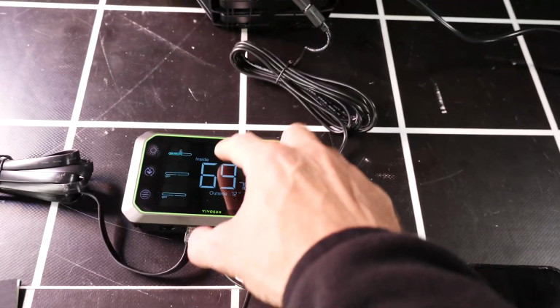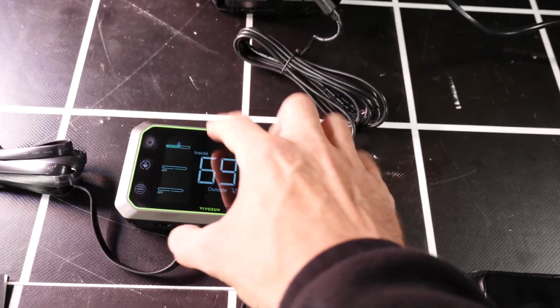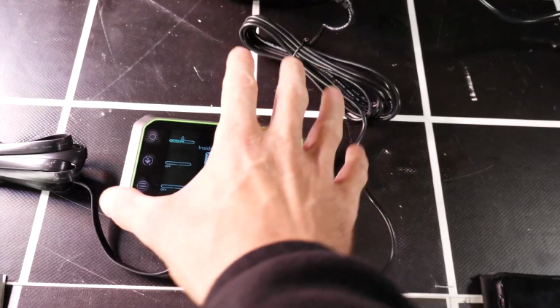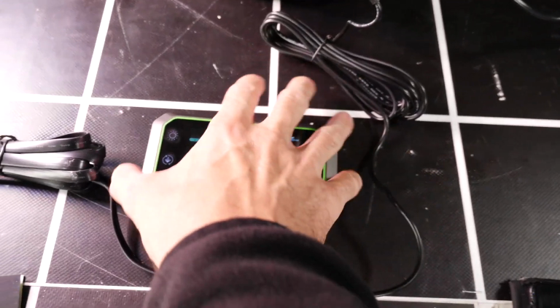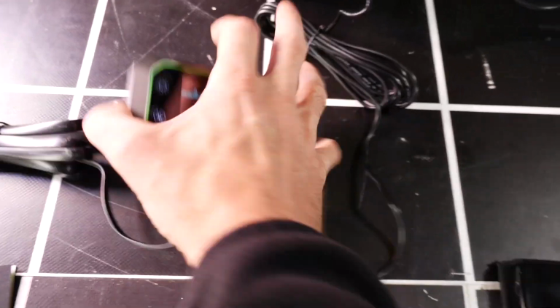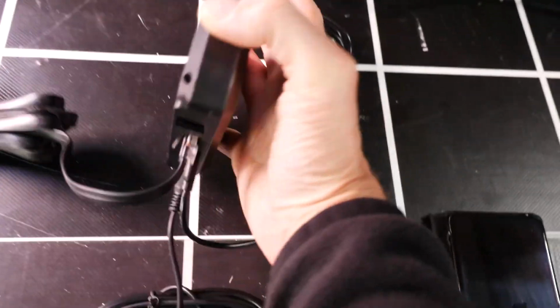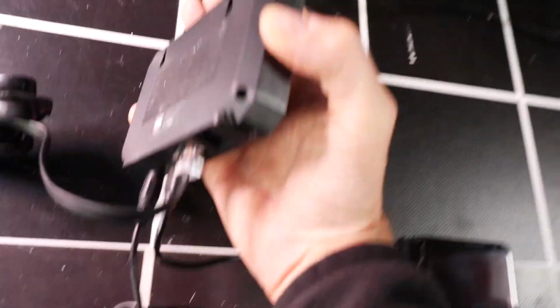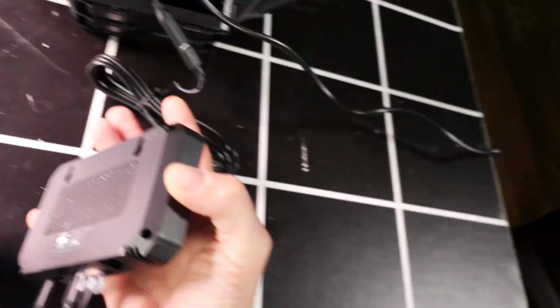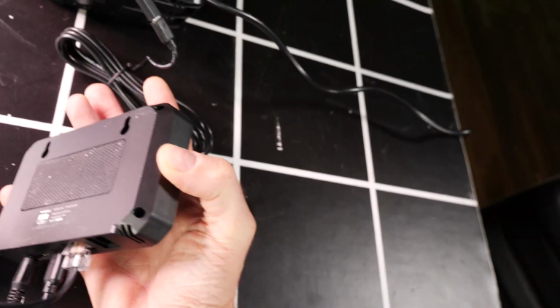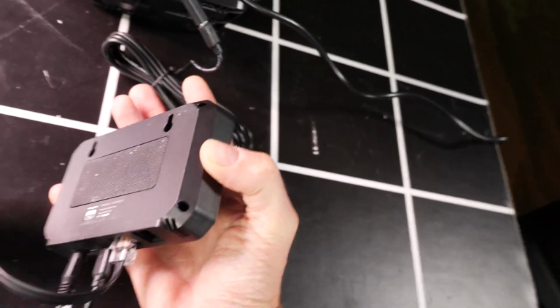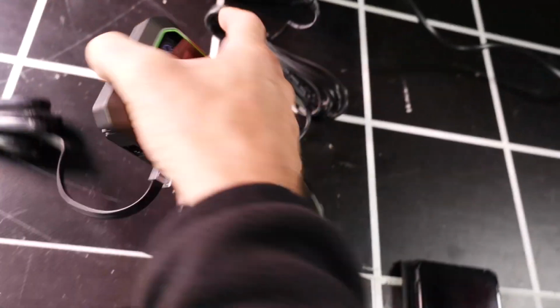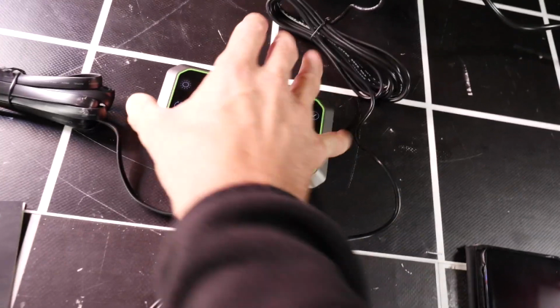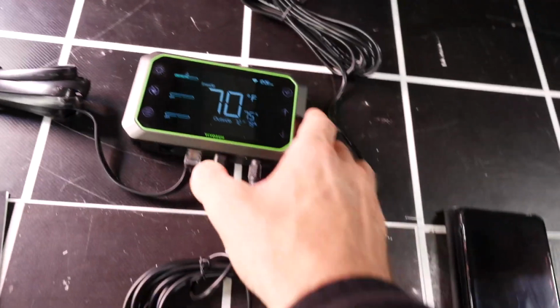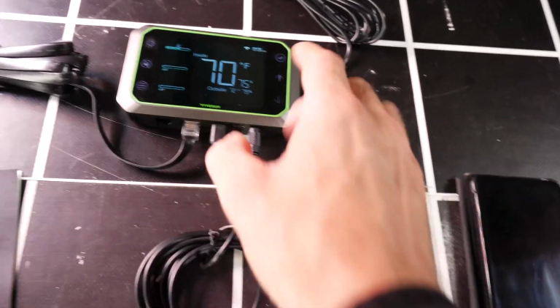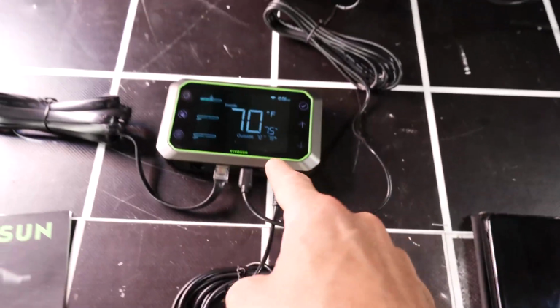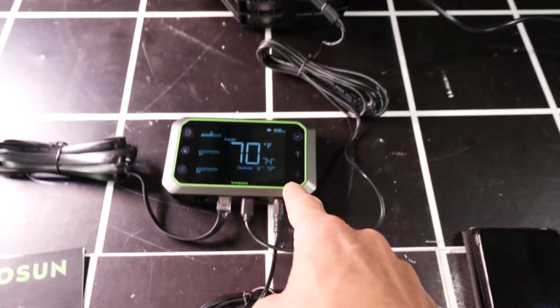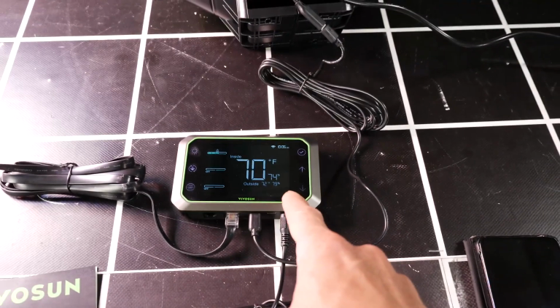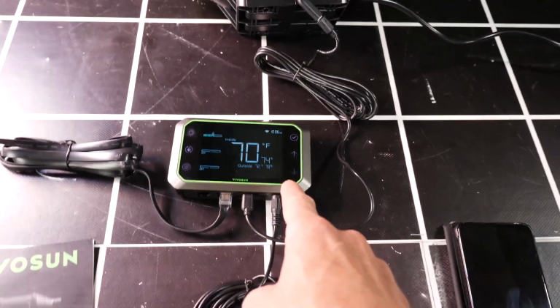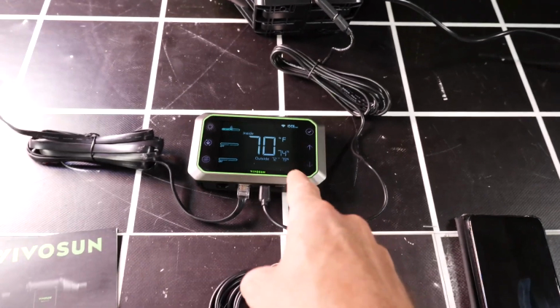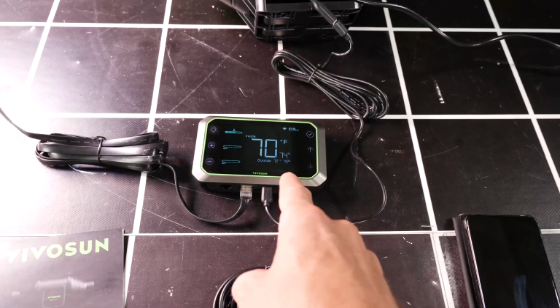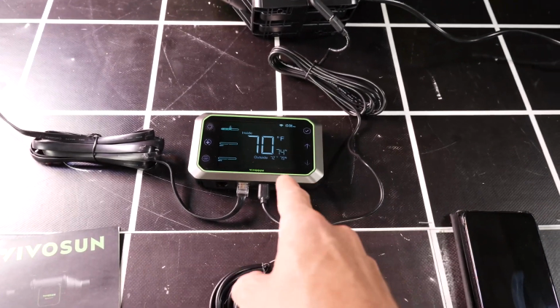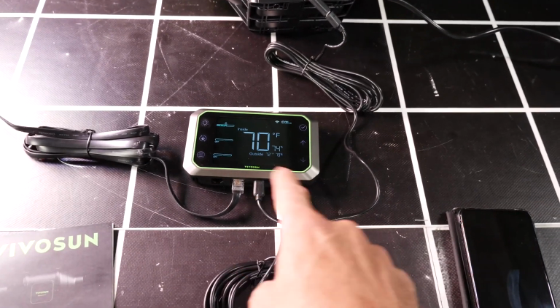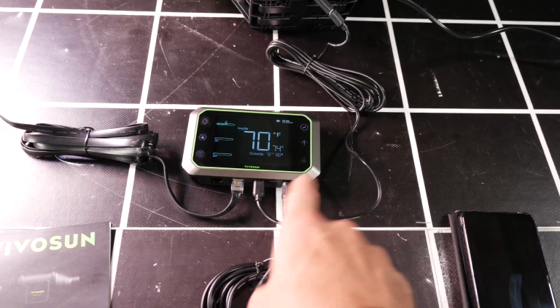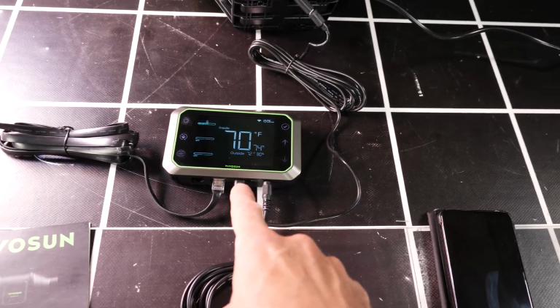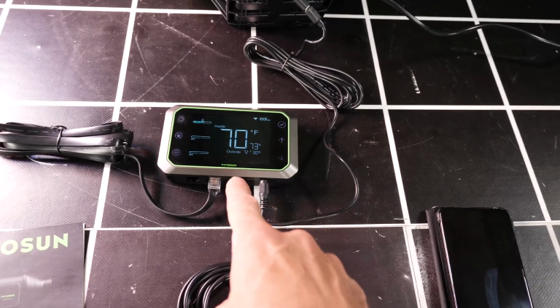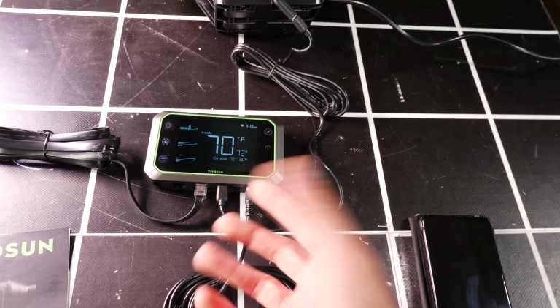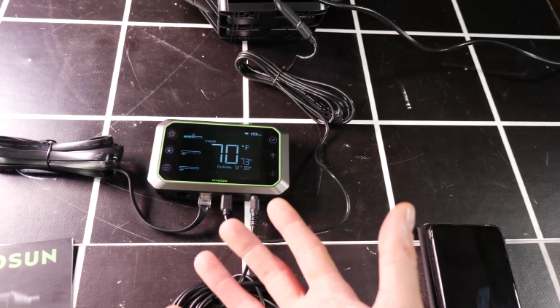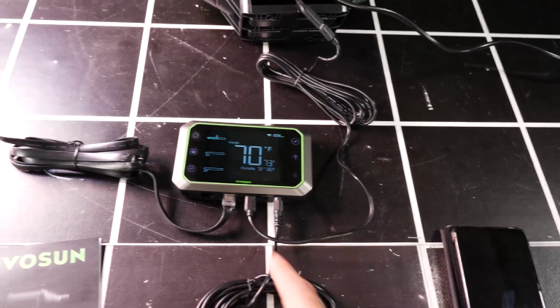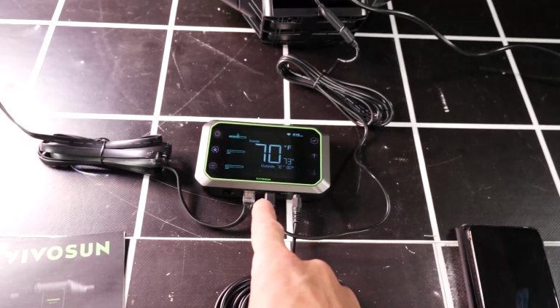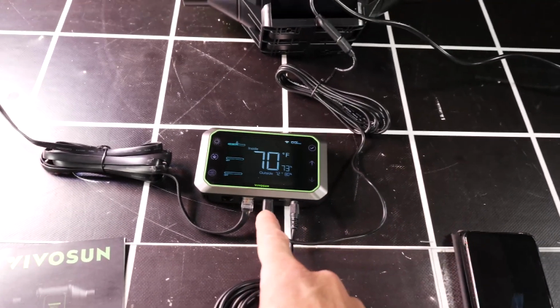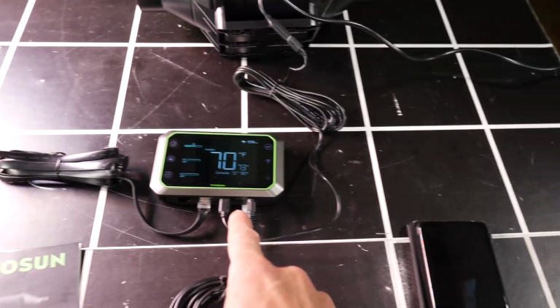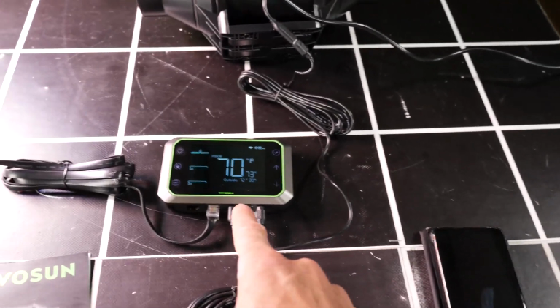This controller has a magnetic back plate on it and you can attach it to the side of the tent wall without any fixings, just using a magnetic clamp.